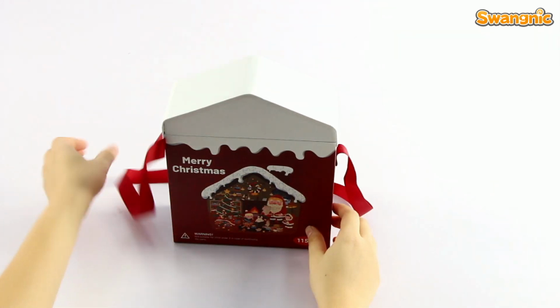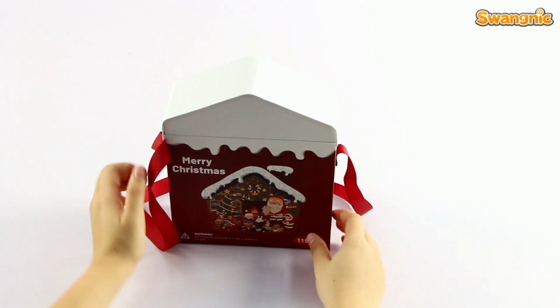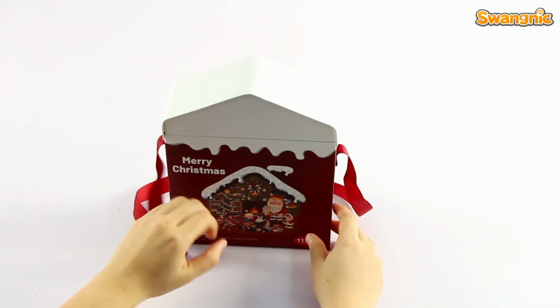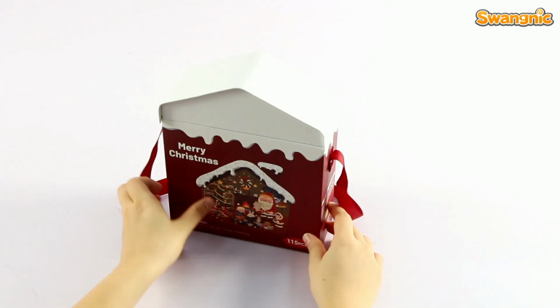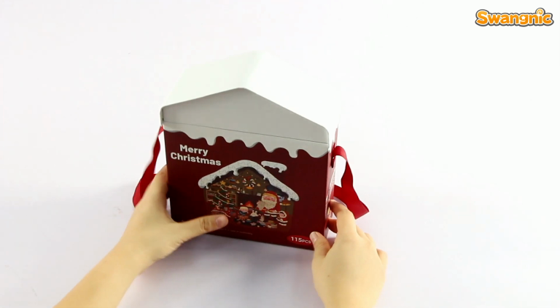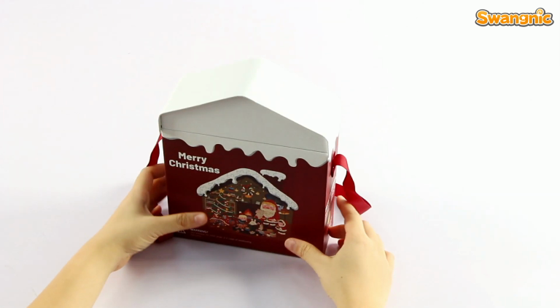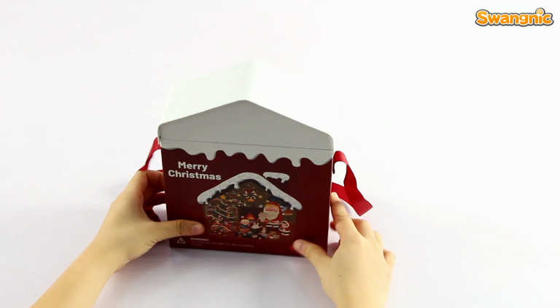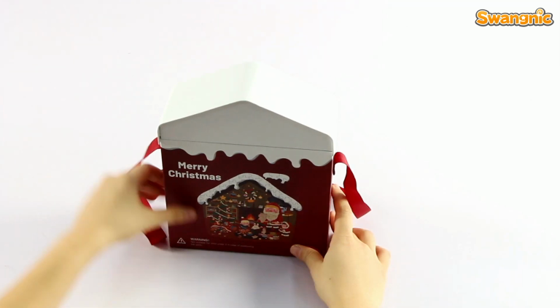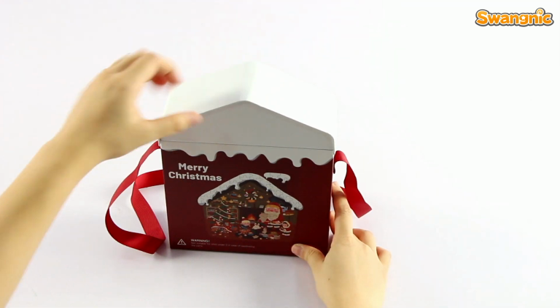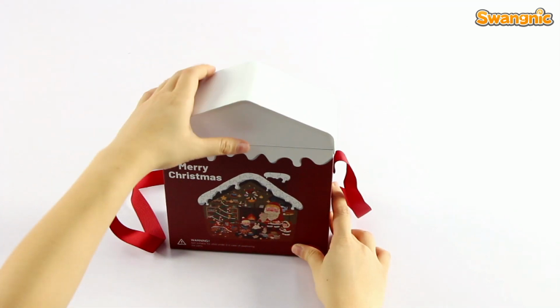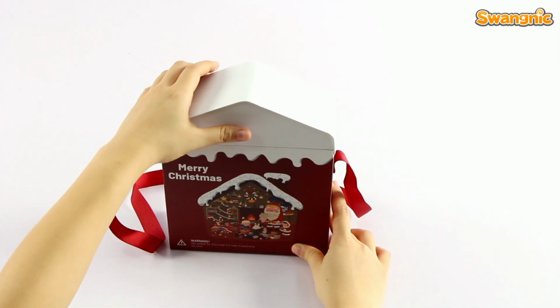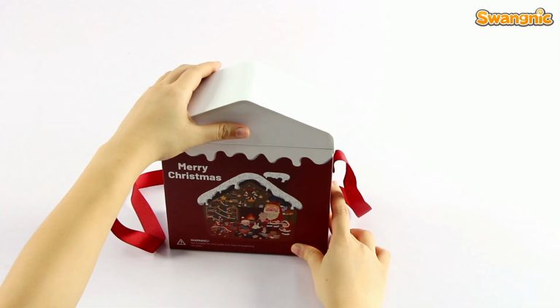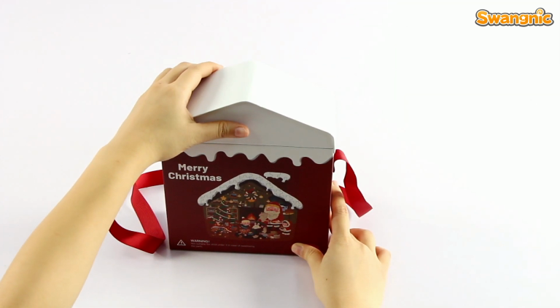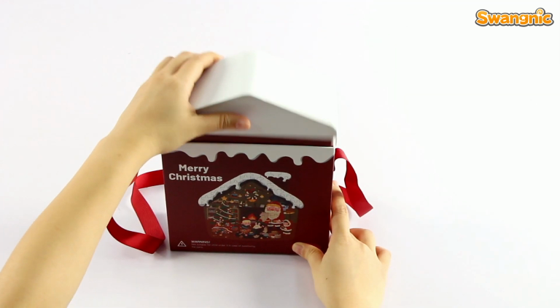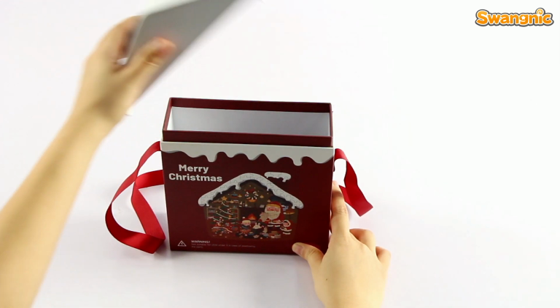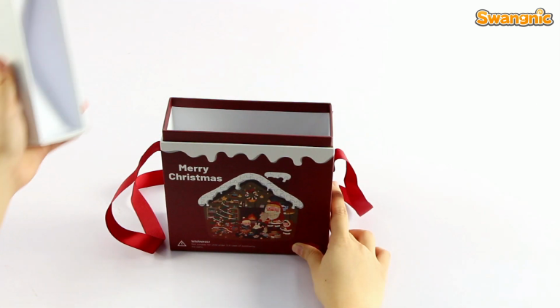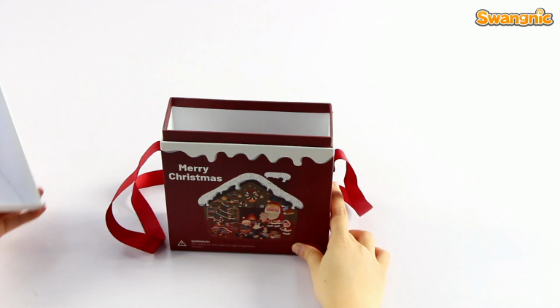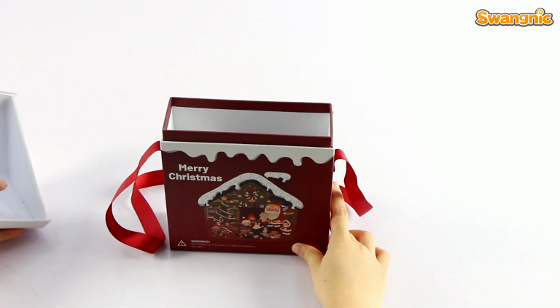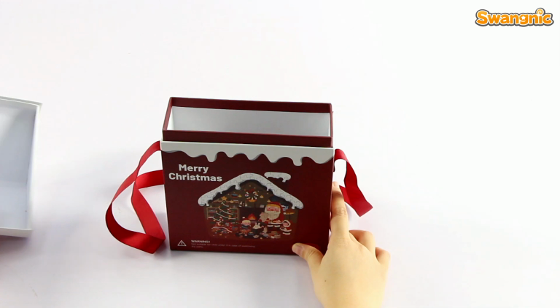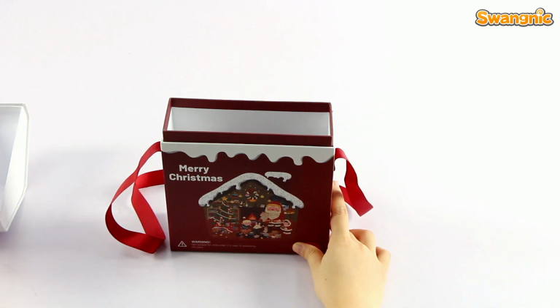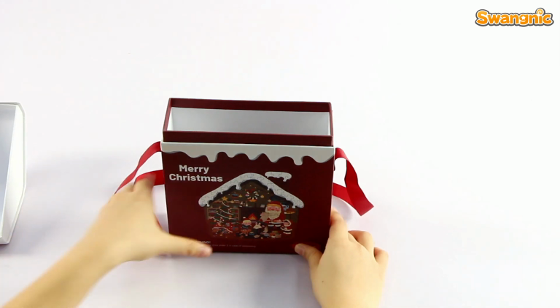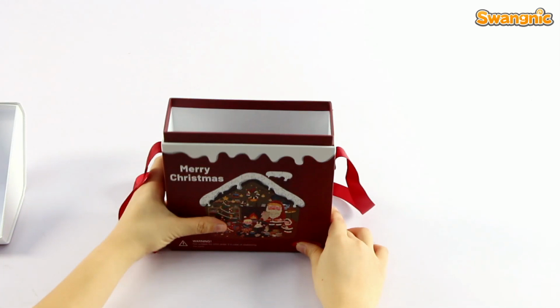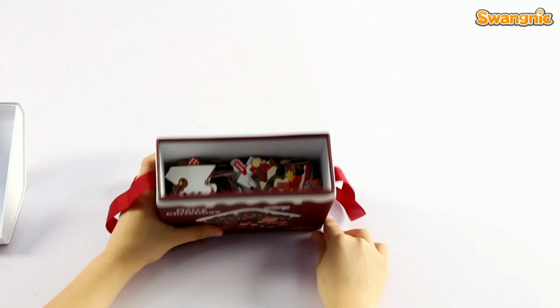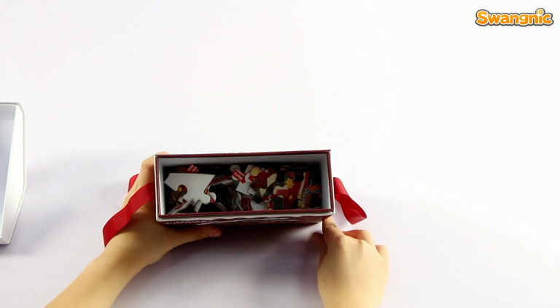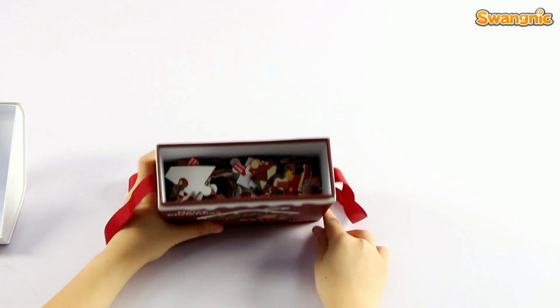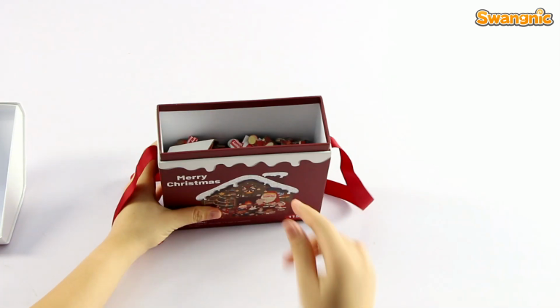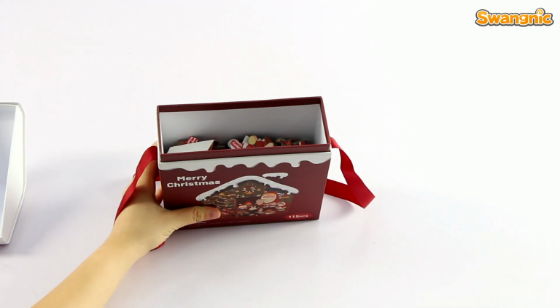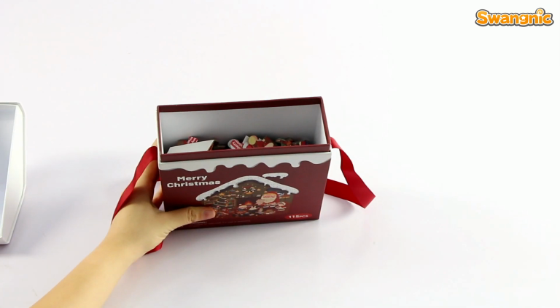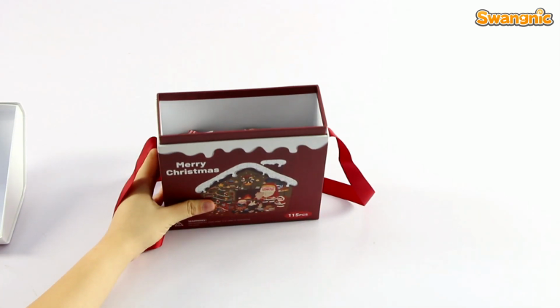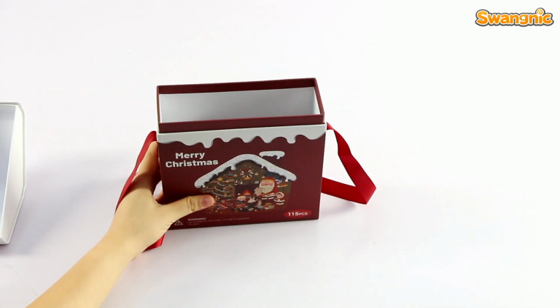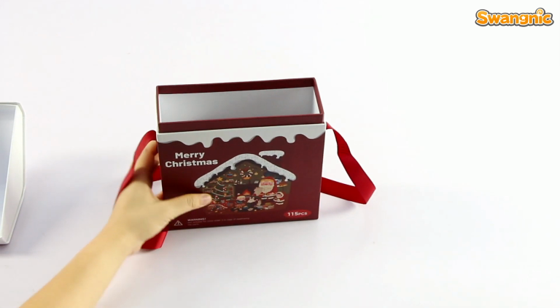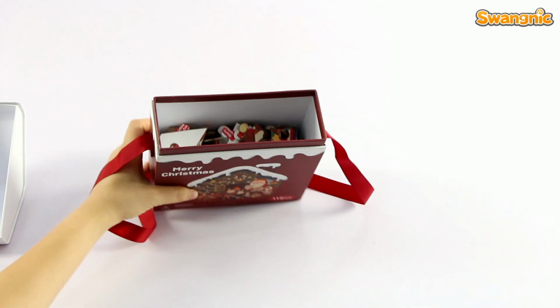Now, I'm going to open the box to see what's inside. Wow, we got so many pieces in it. Let's pull them out.